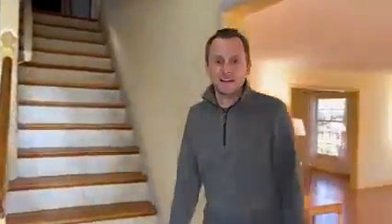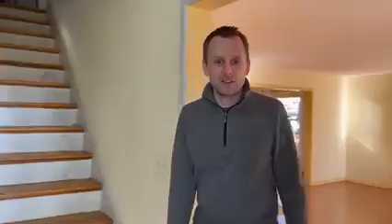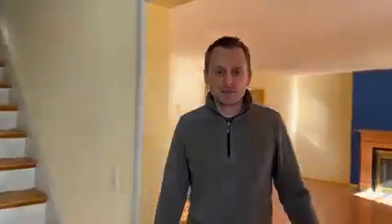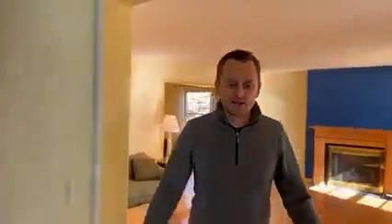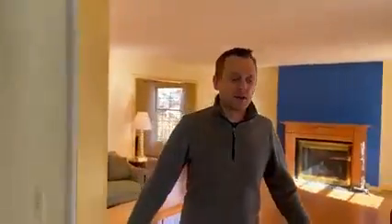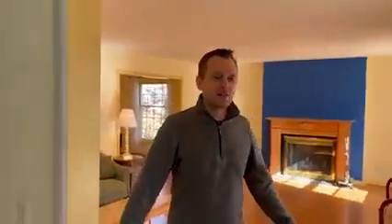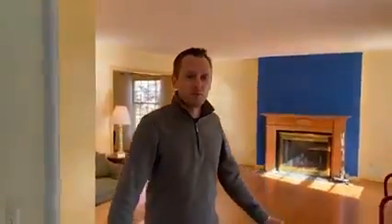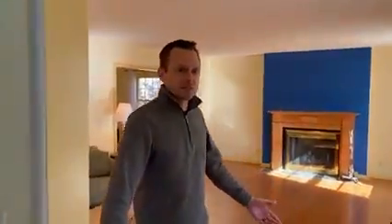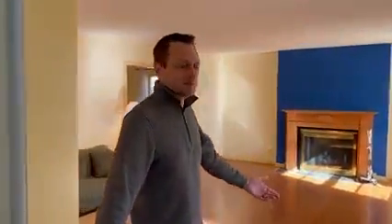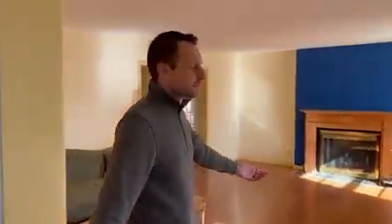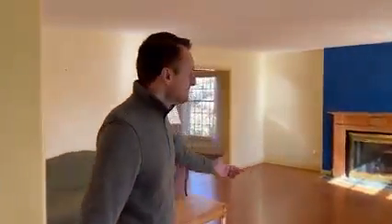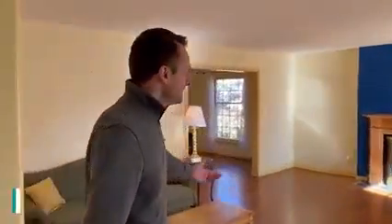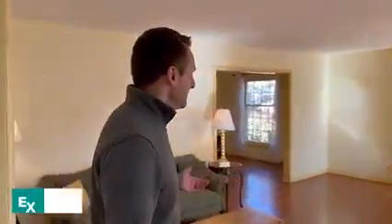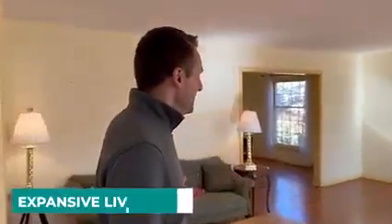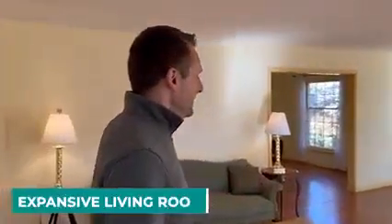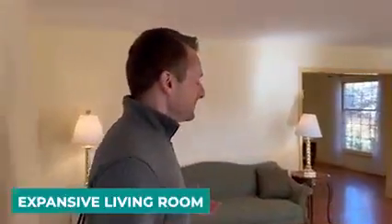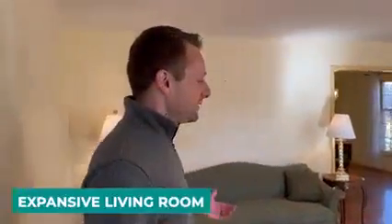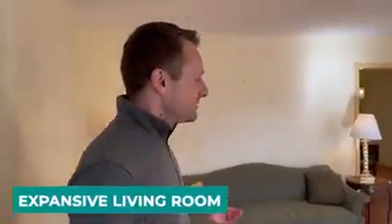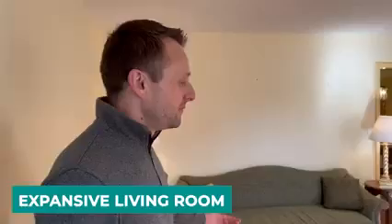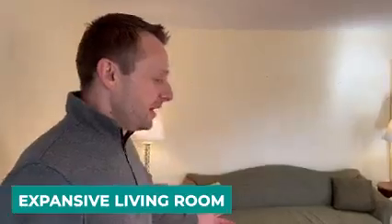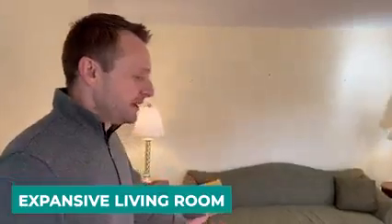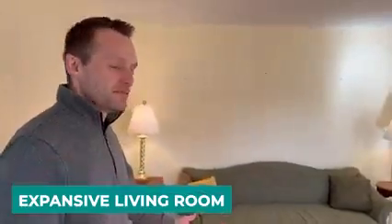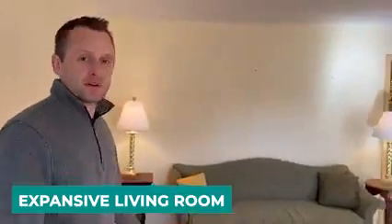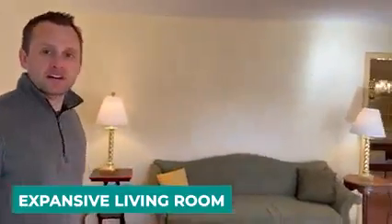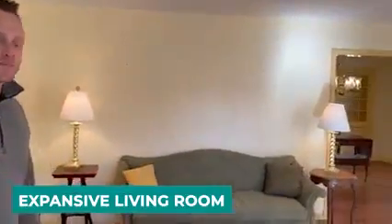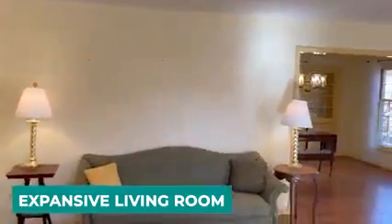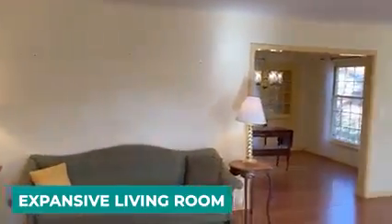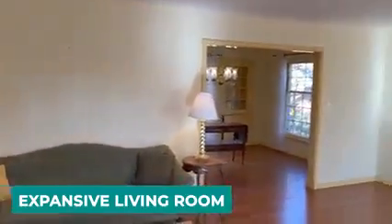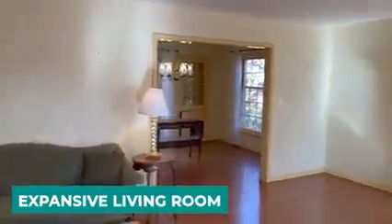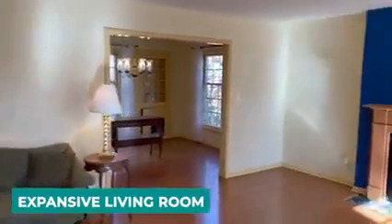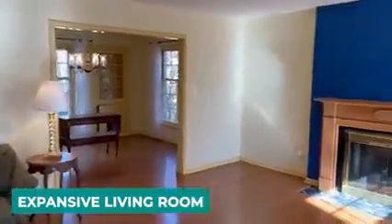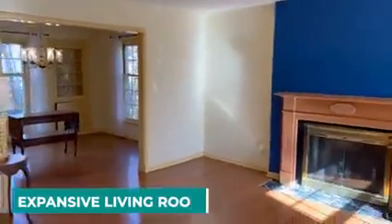This three-bed, two-bath home boasts this beautiful, sunny living room. It's a very large room with updated flooring and a wood-burning fireplace.